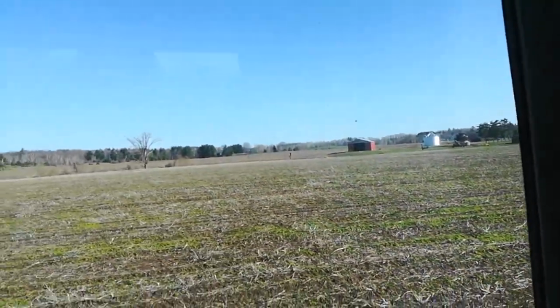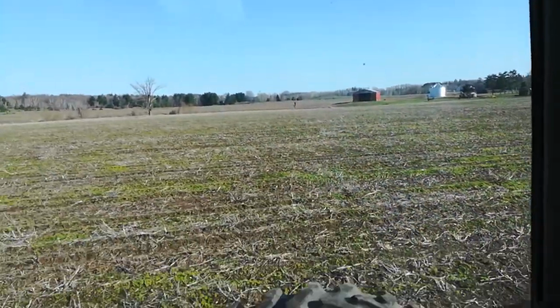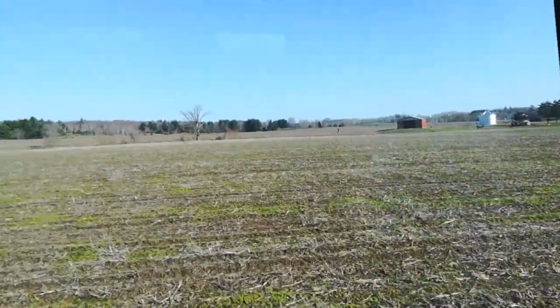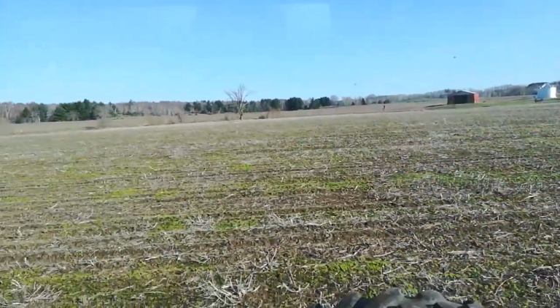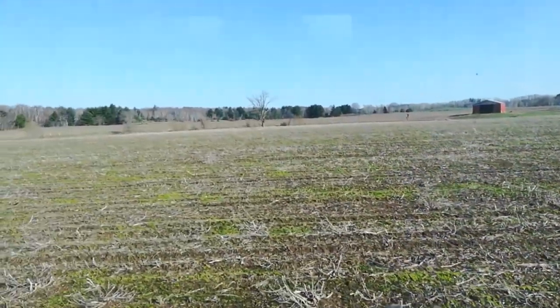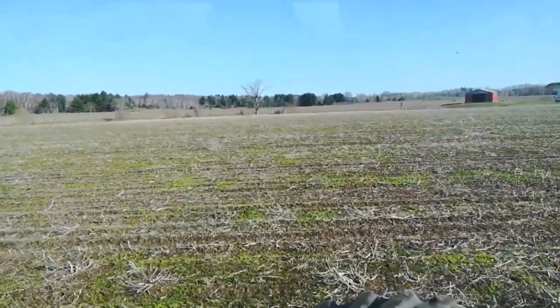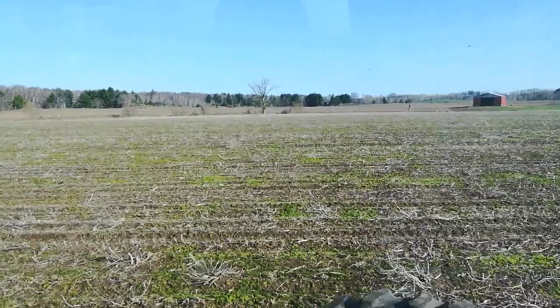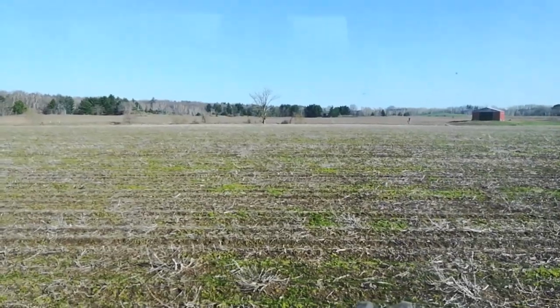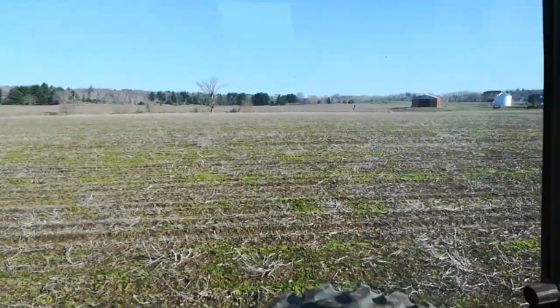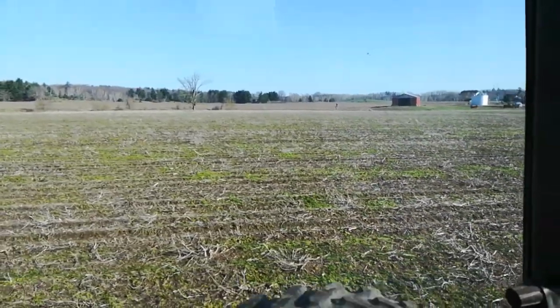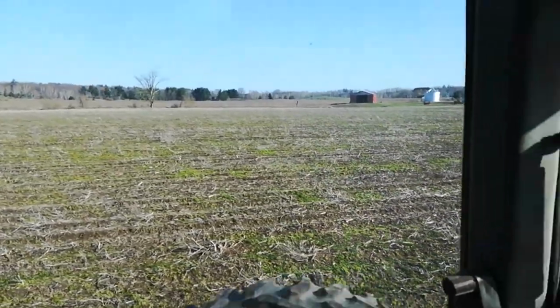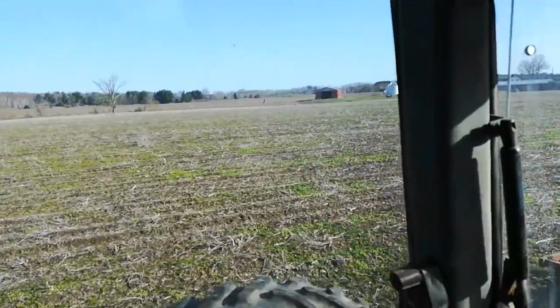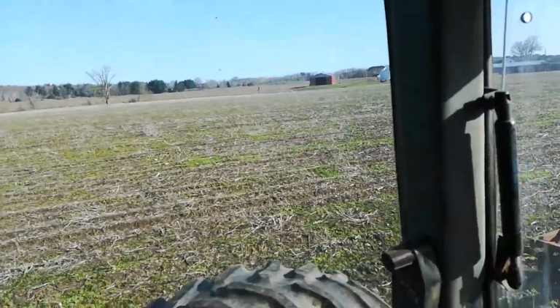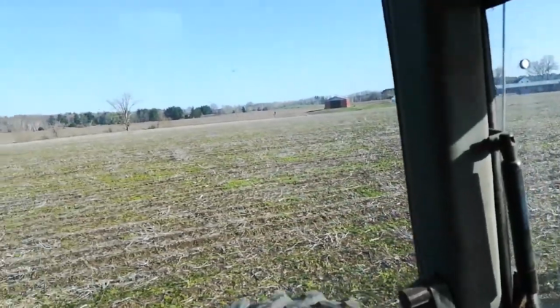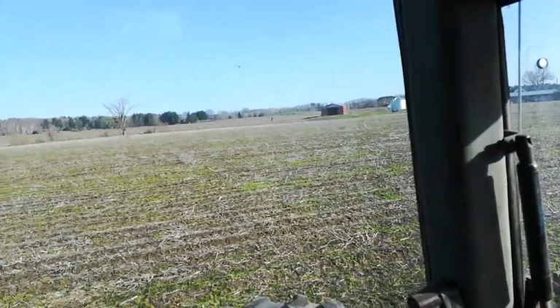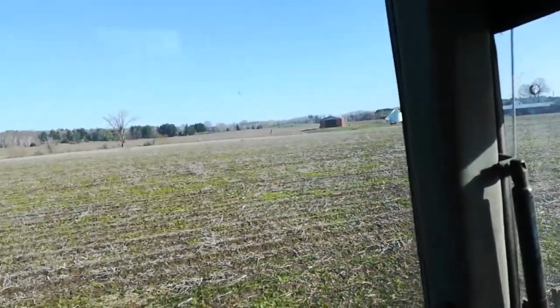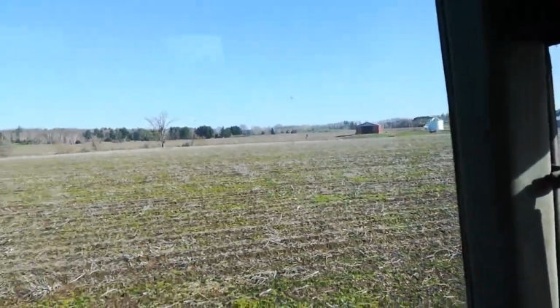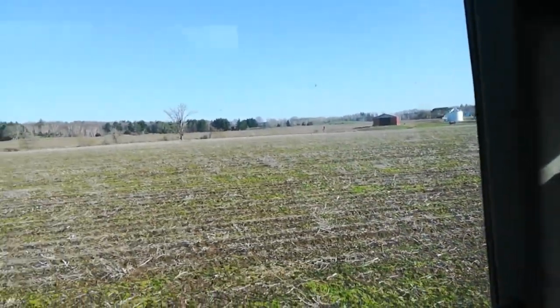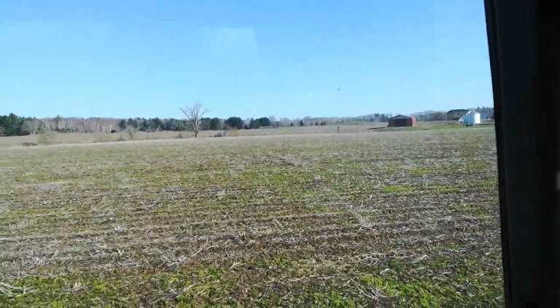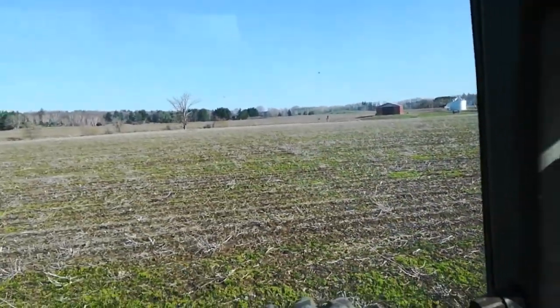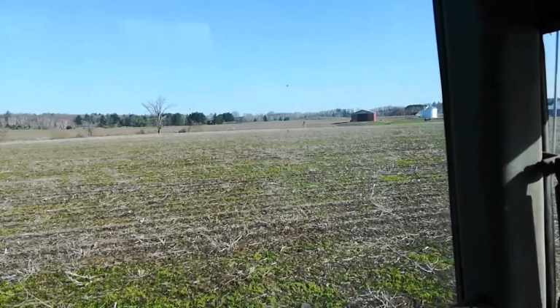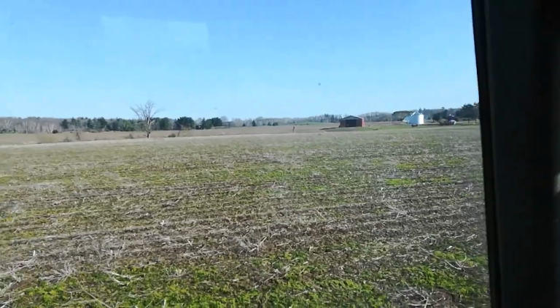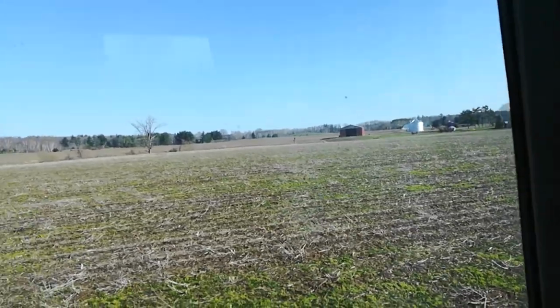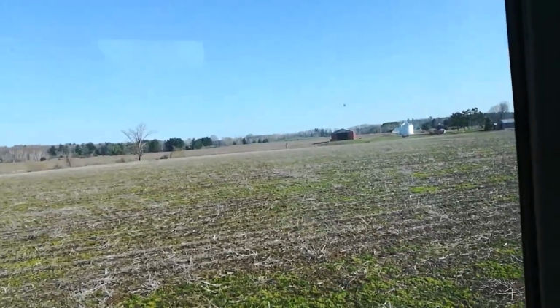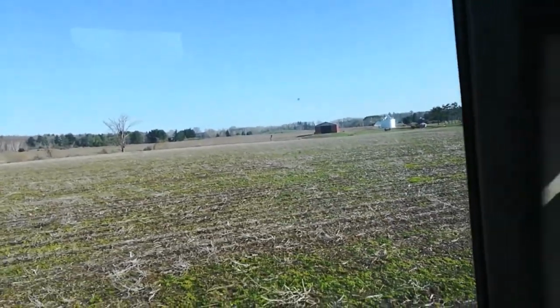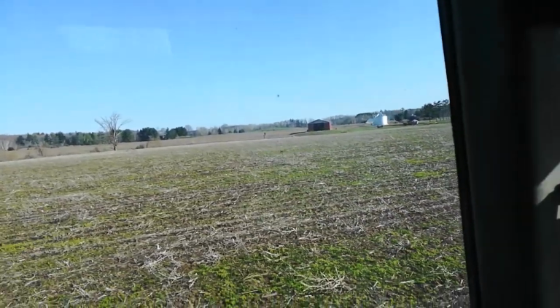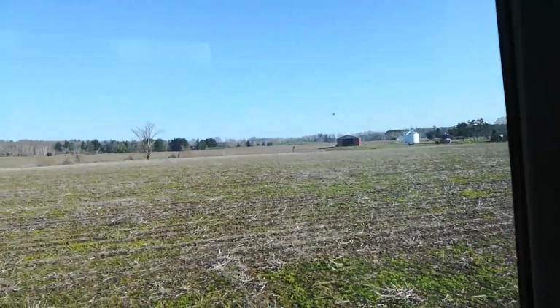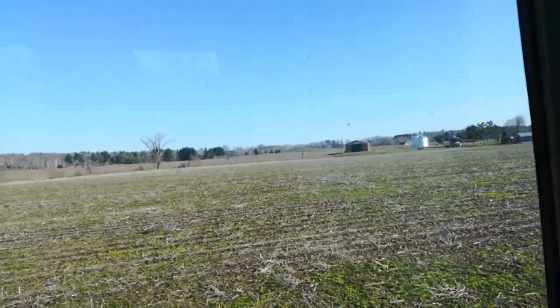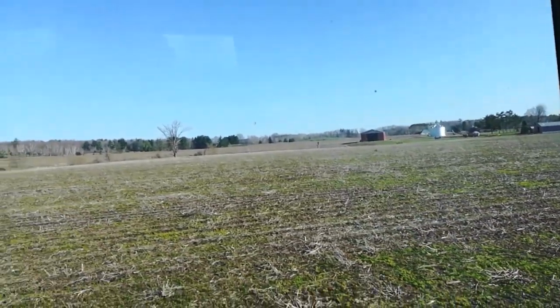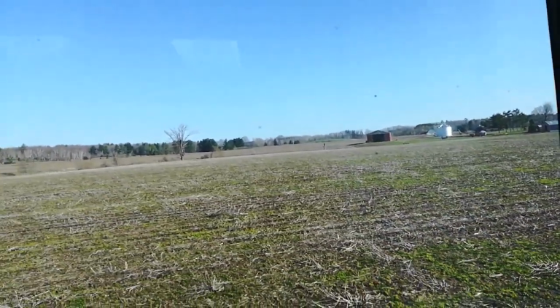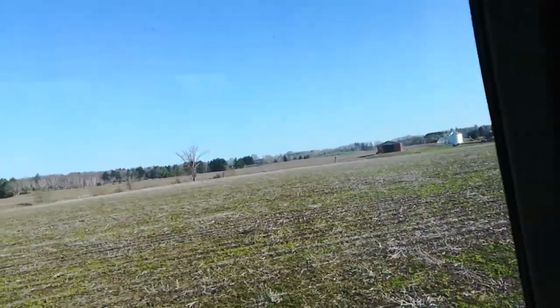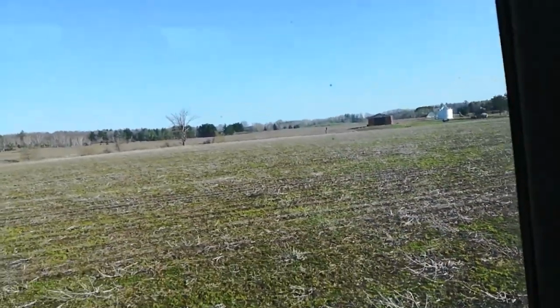As soon as I'm done with this last 20 acres here, it should be about noon. I've got the drill all set up, and I'll start with the wheat on the north of the creek for about 40 acres.